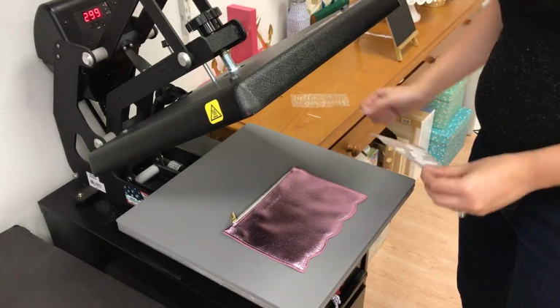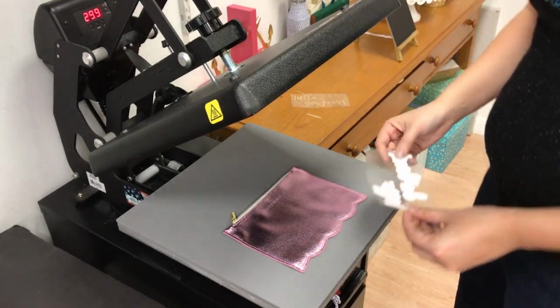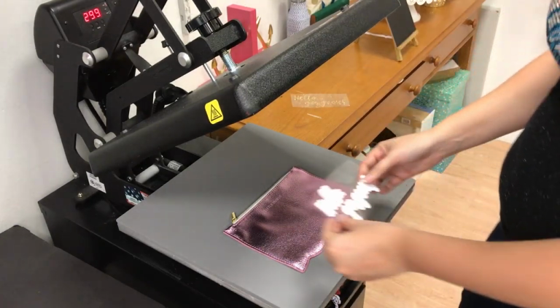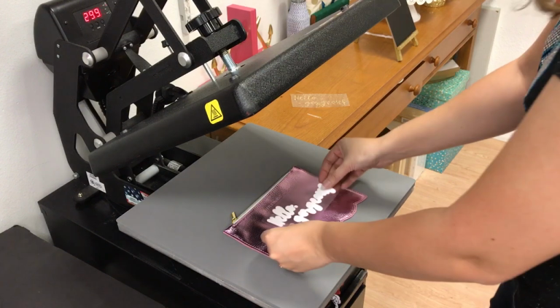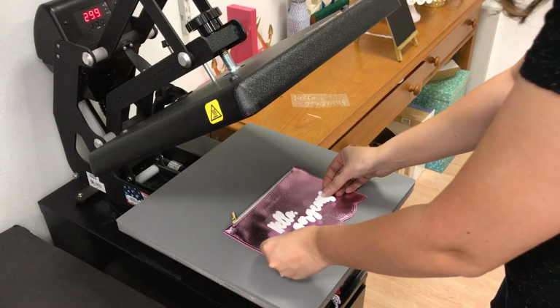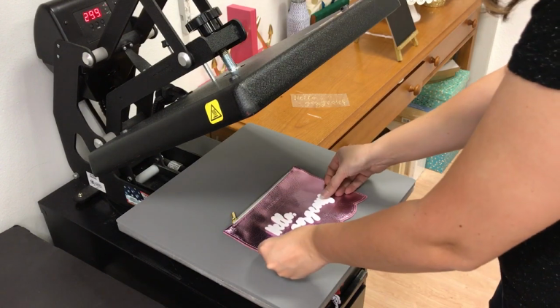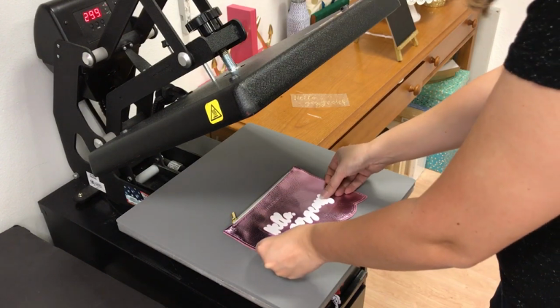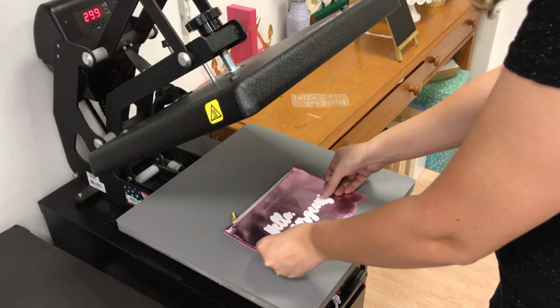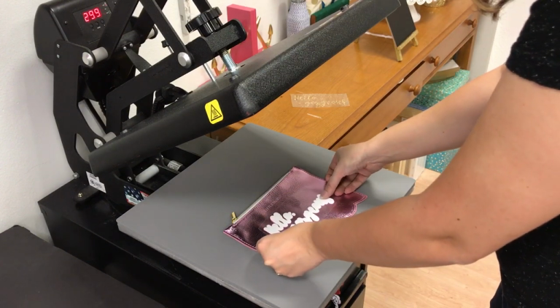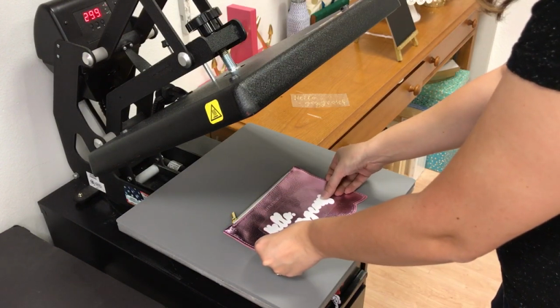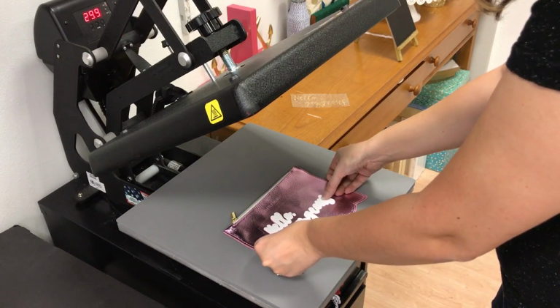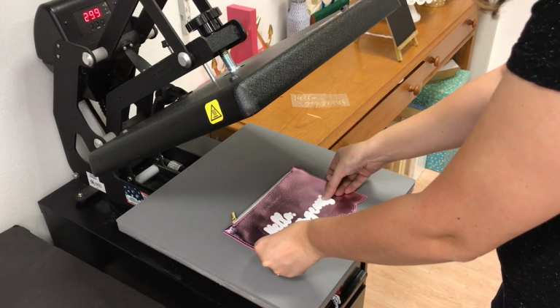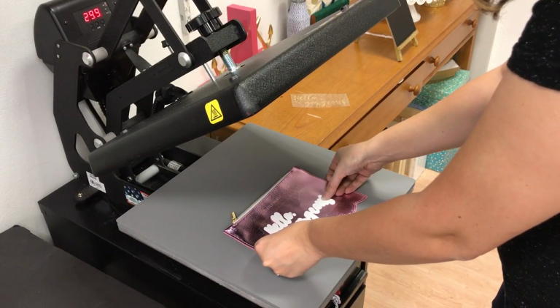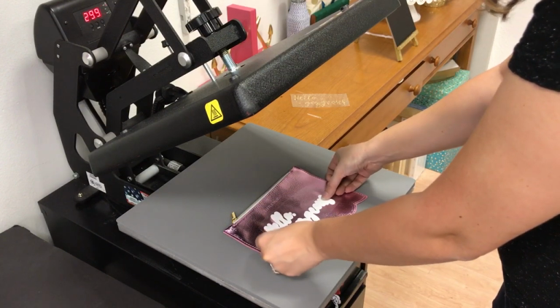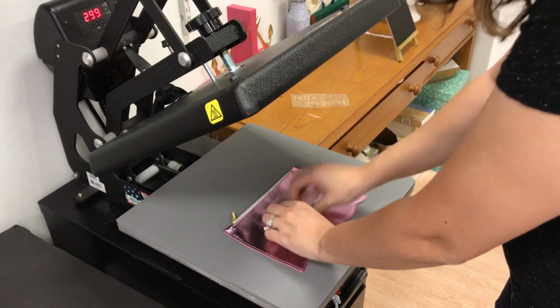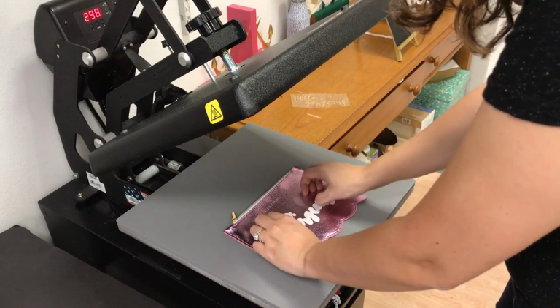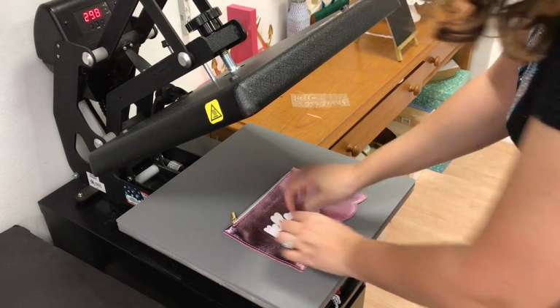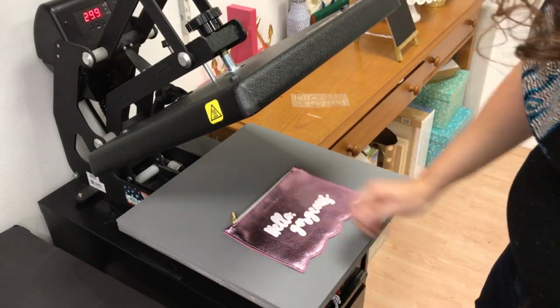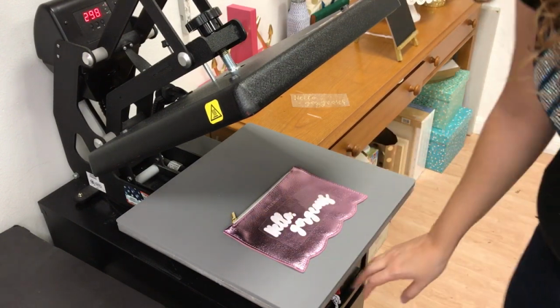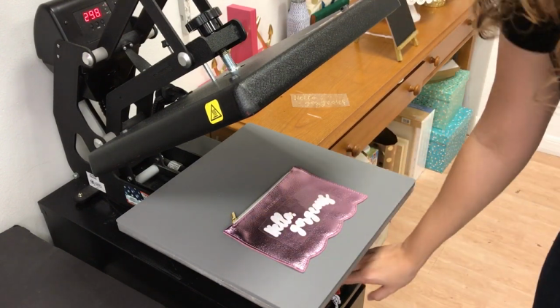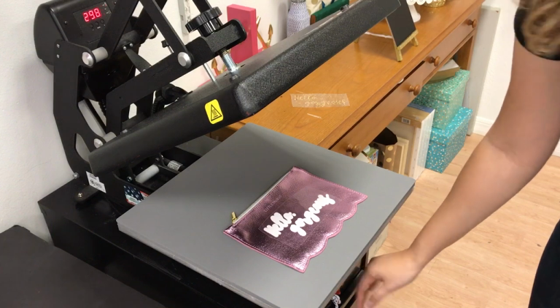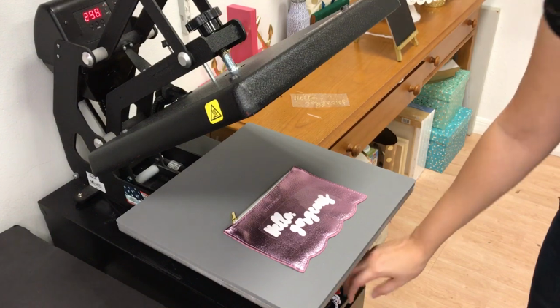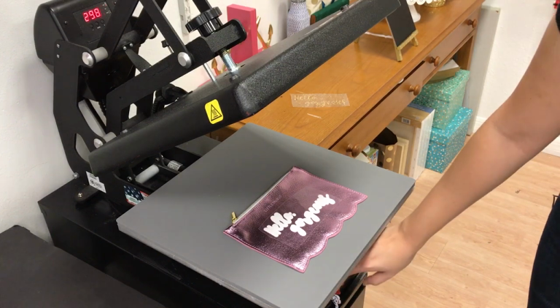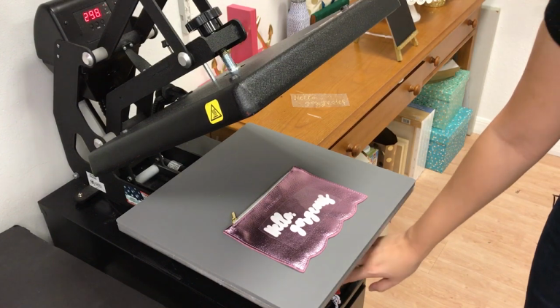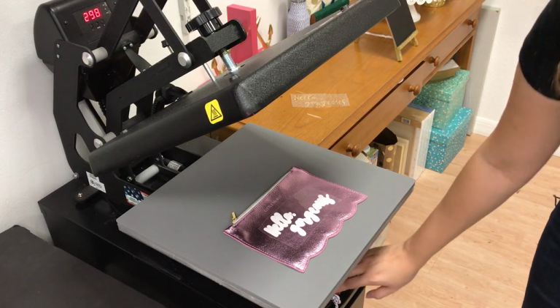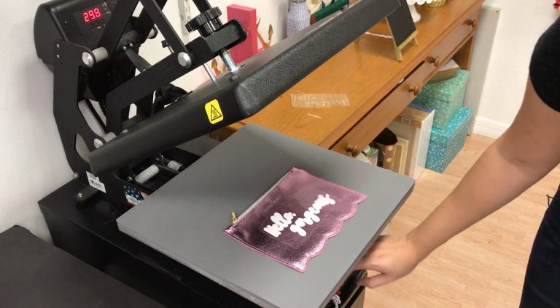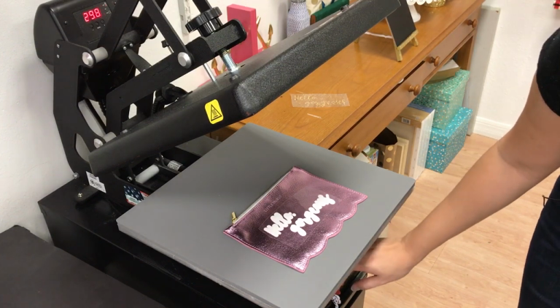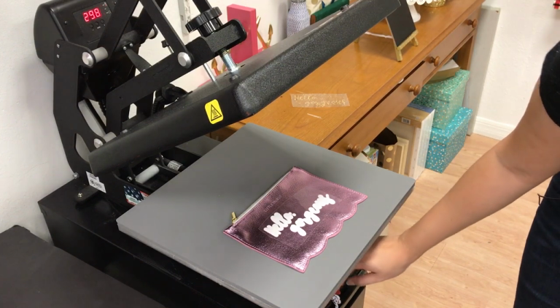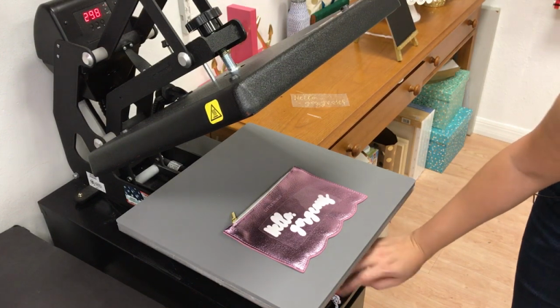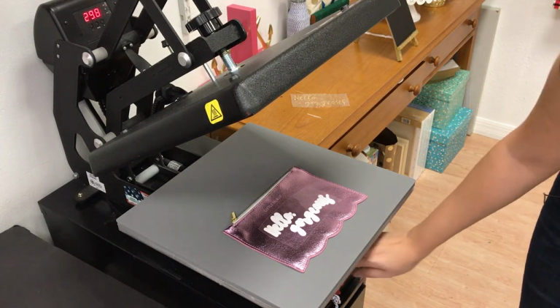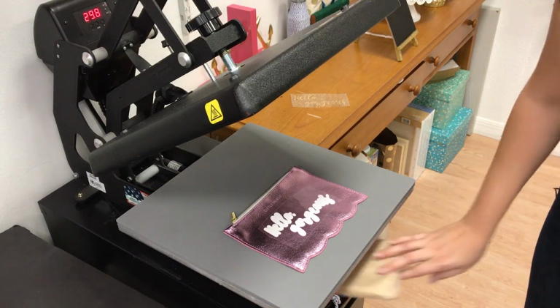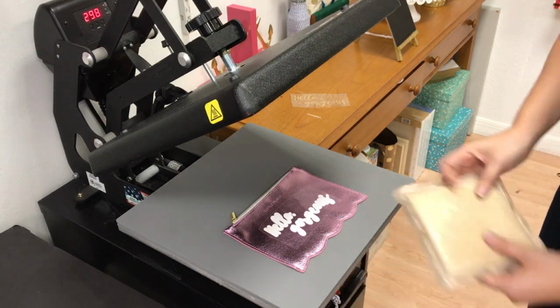This is our white EasyWeed. It can be layered, so we're going to put the glitter on top of the EasyWeed. Now you don't want to do glitter on top of glitter, but you can do glitter on top of EasyWeed.